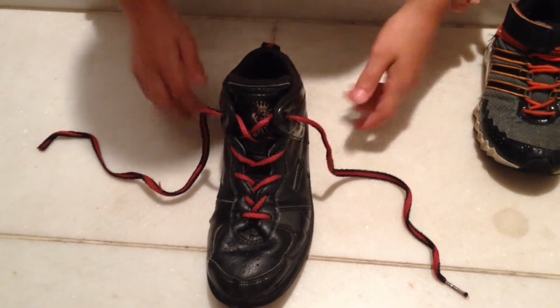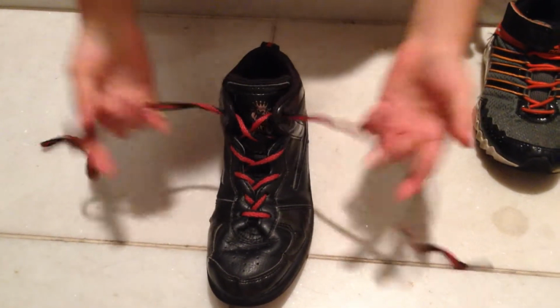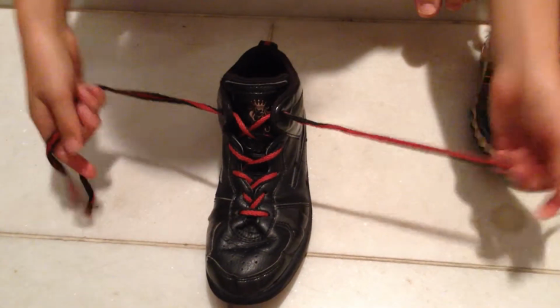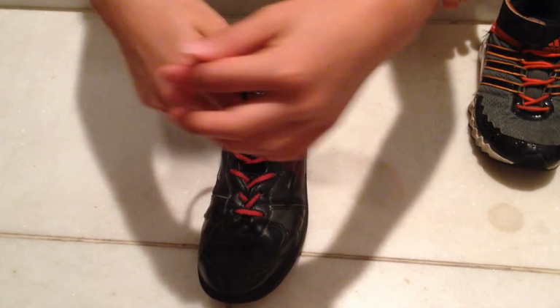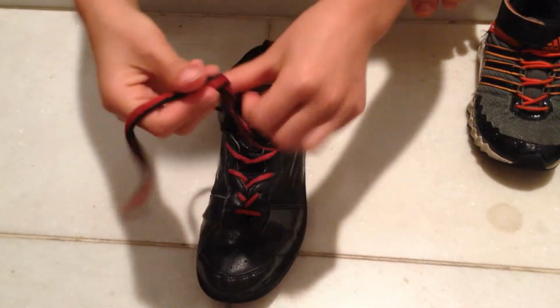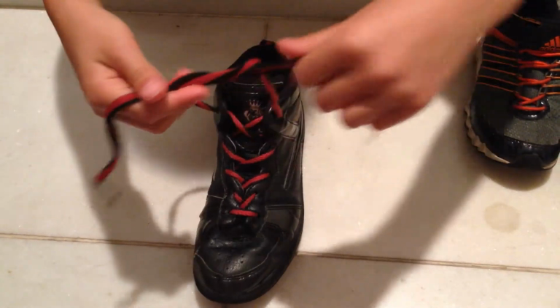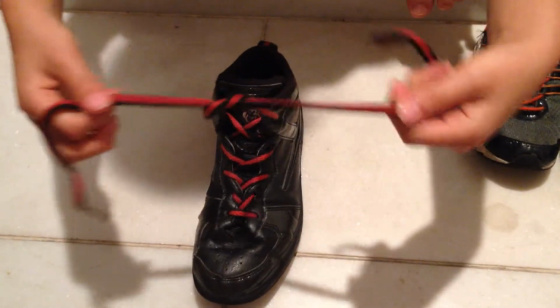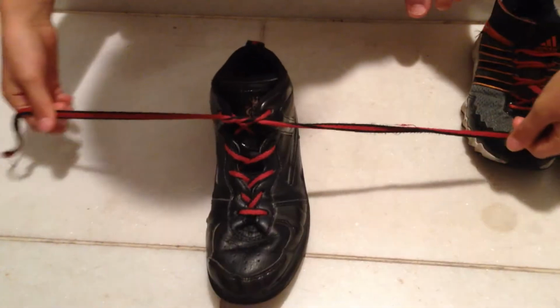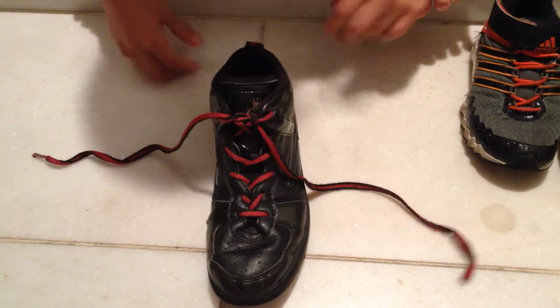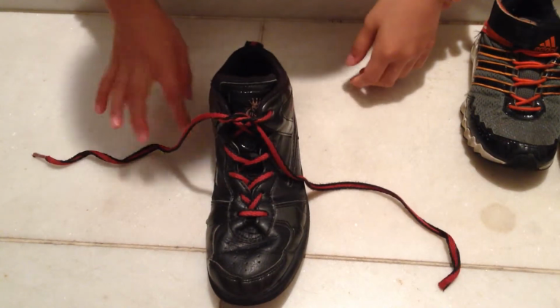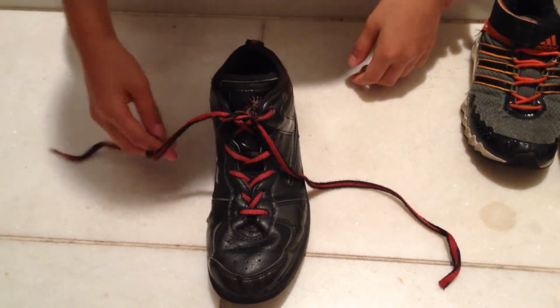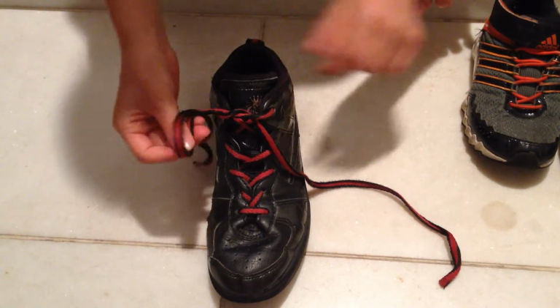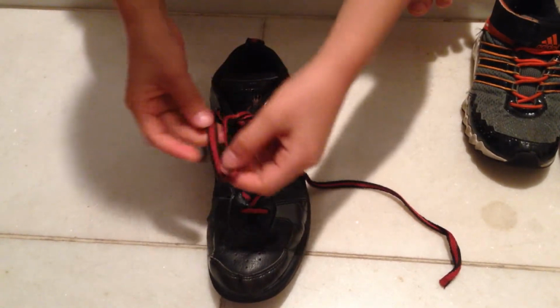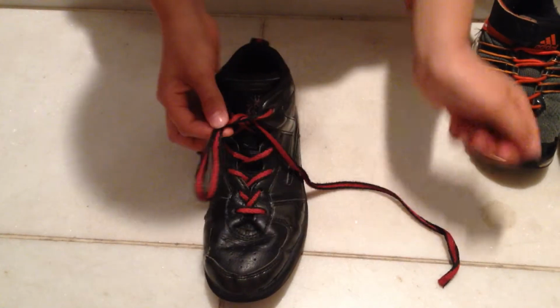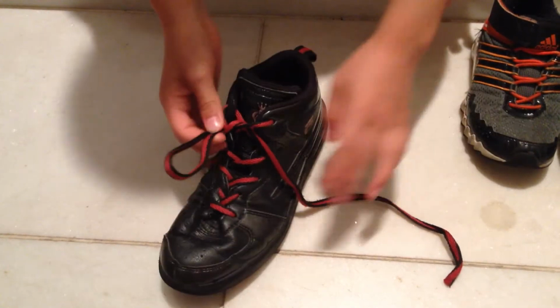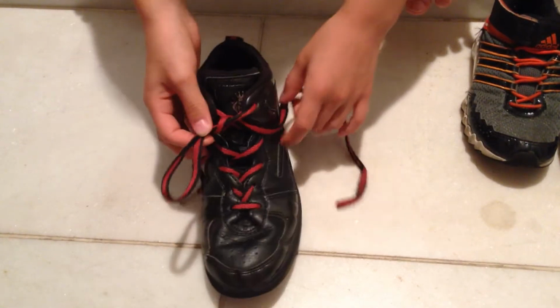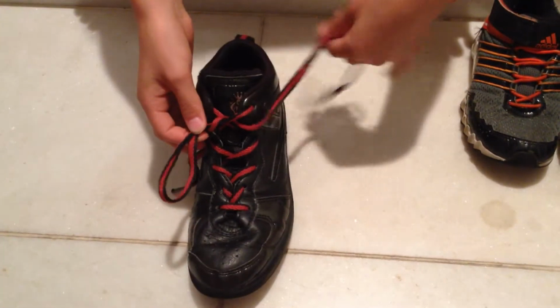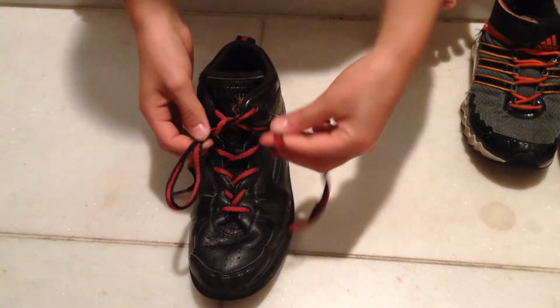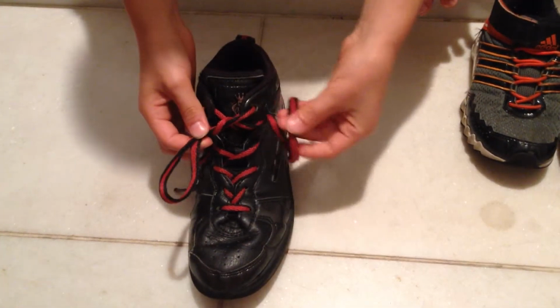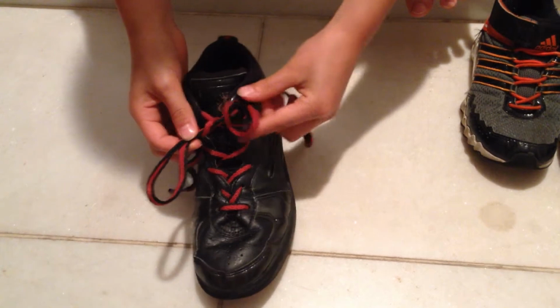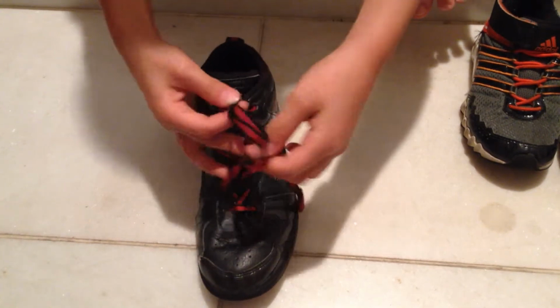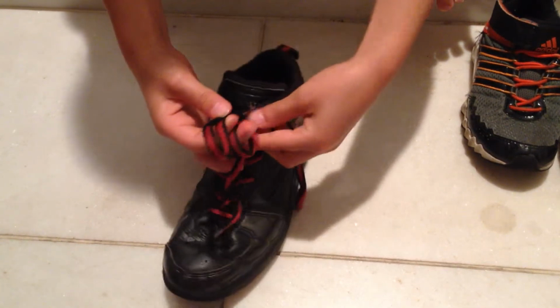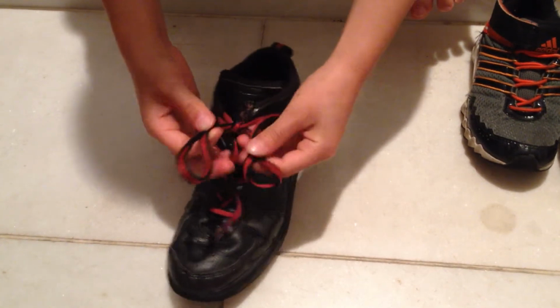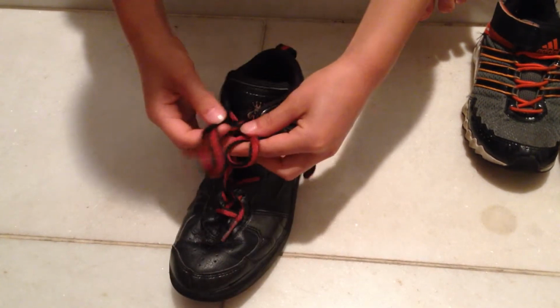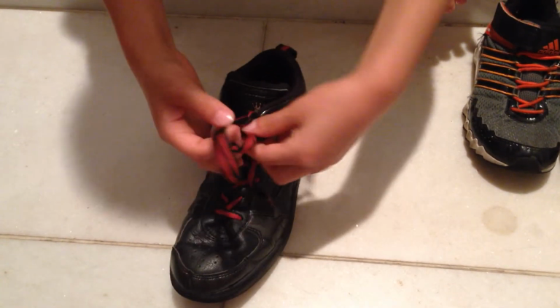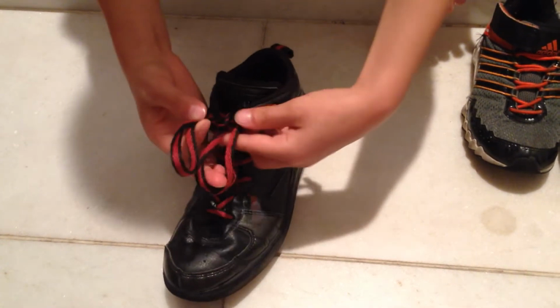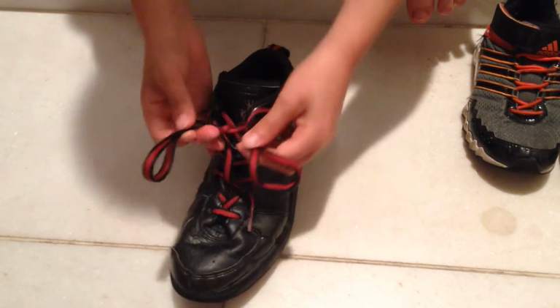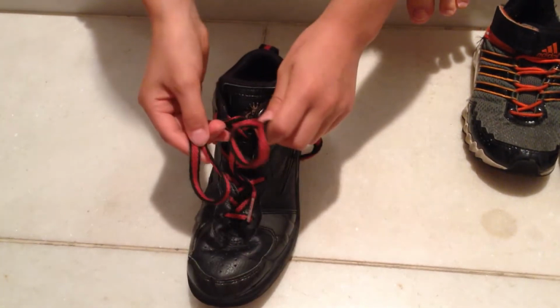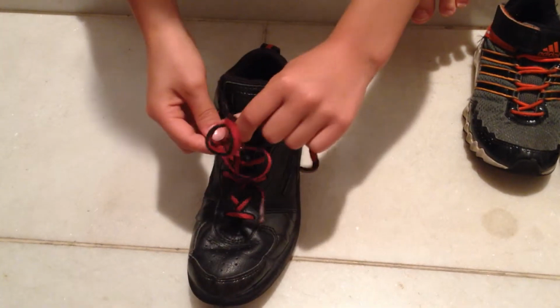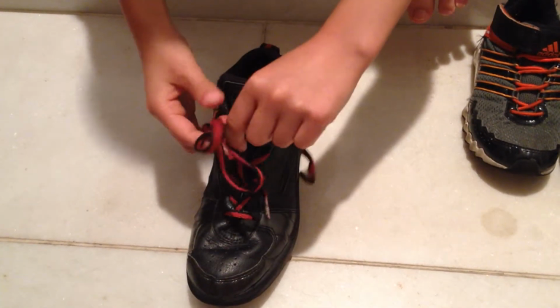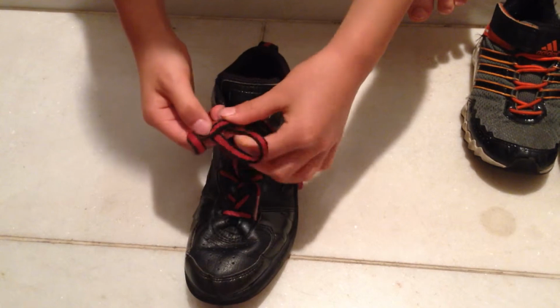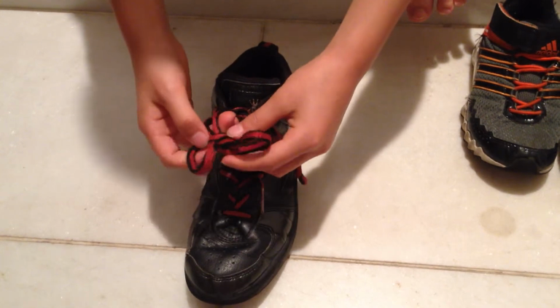The first way — we always do it like this, and then you make a hoop, and you make another hoop, and then you make a shape — you make an X.